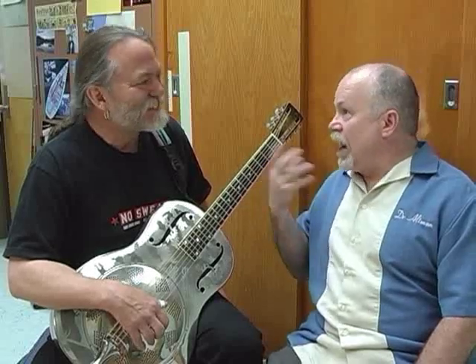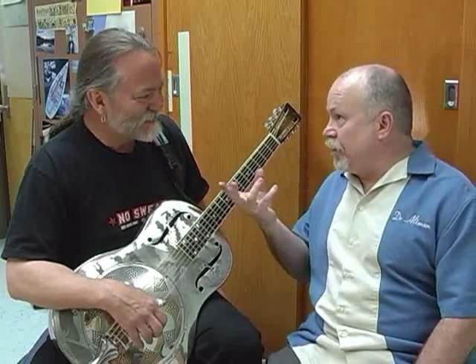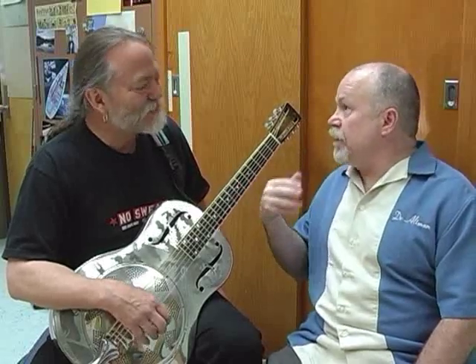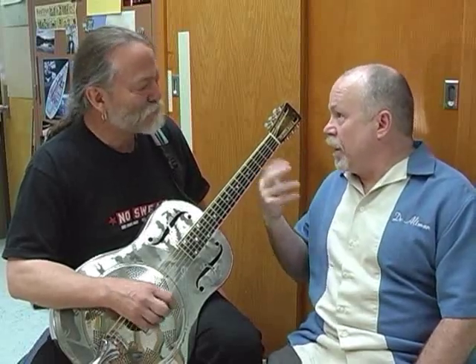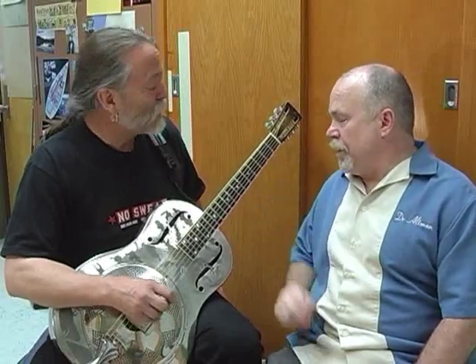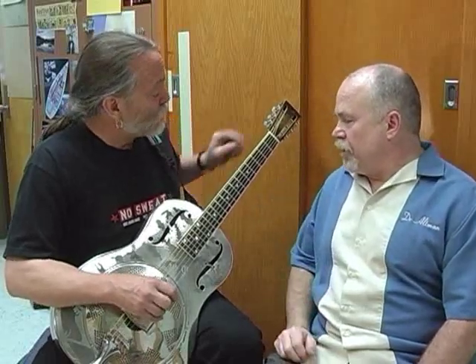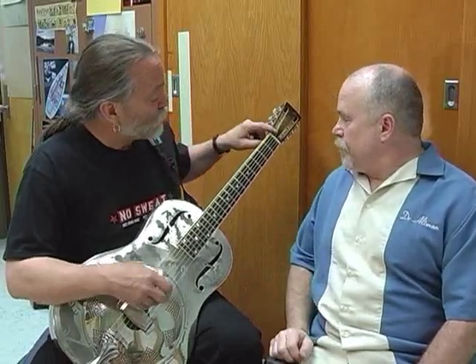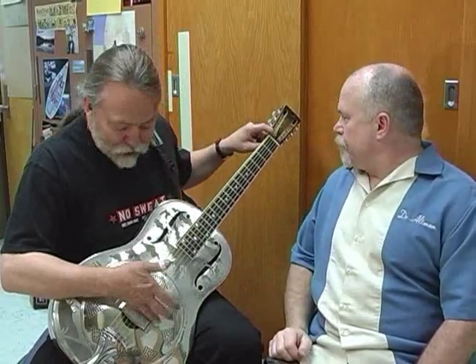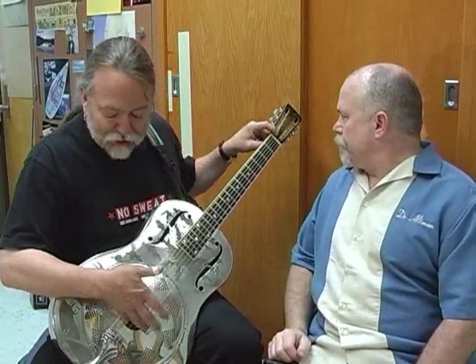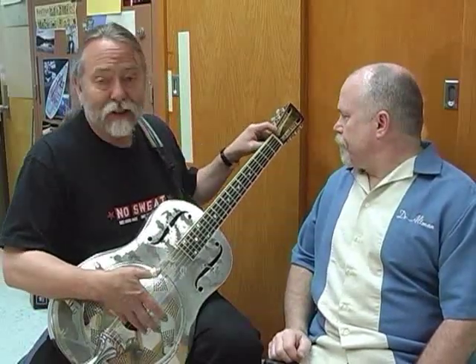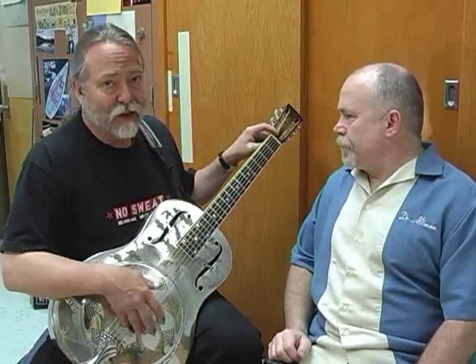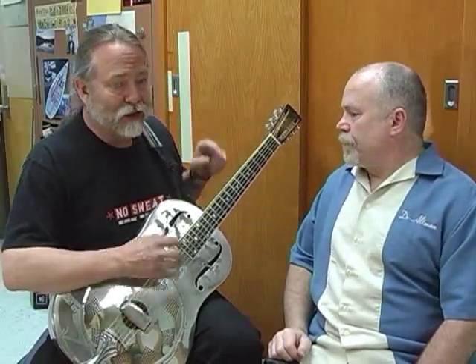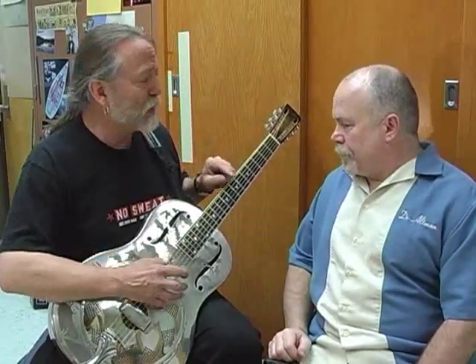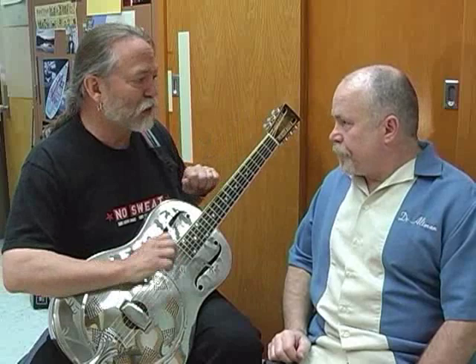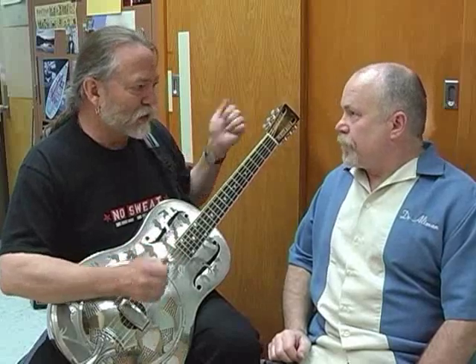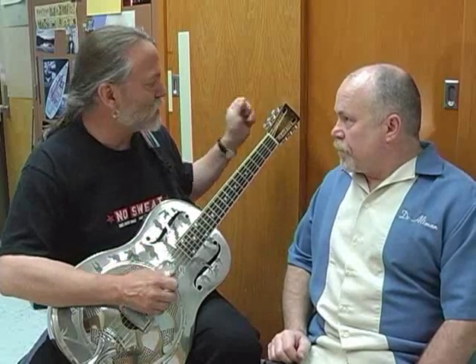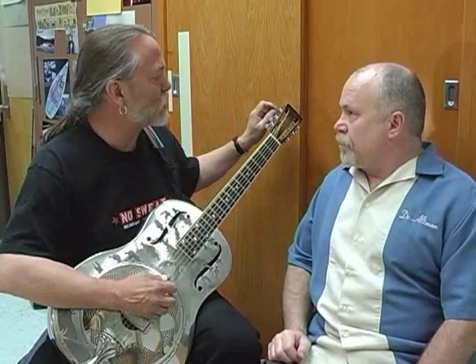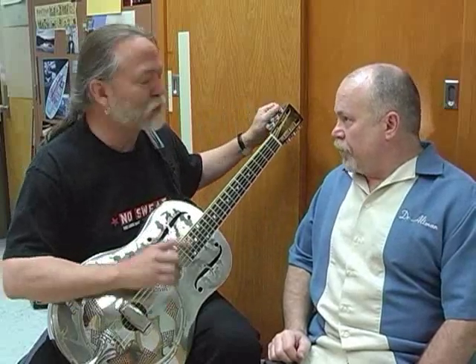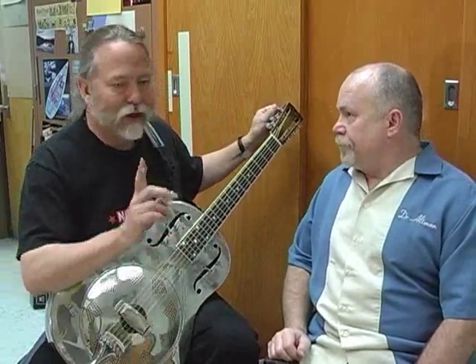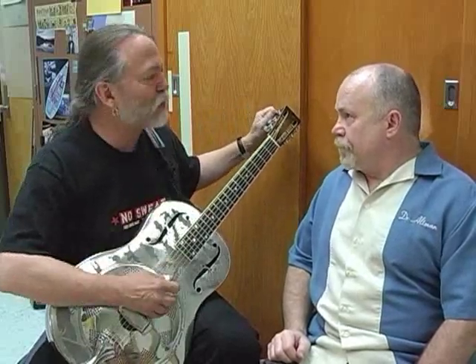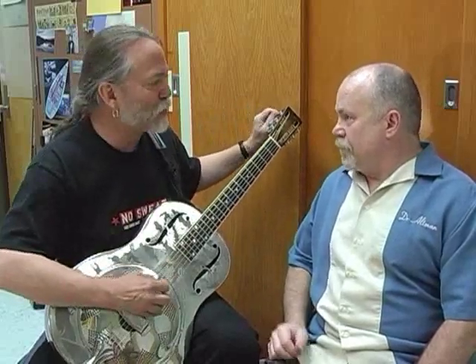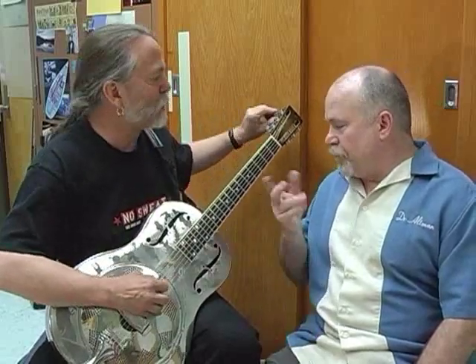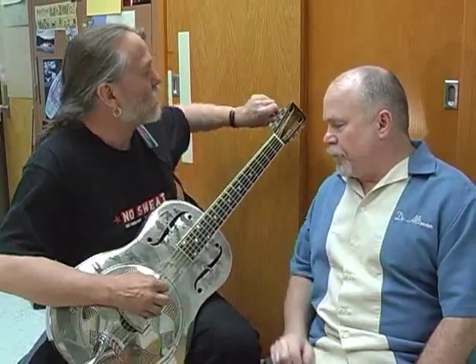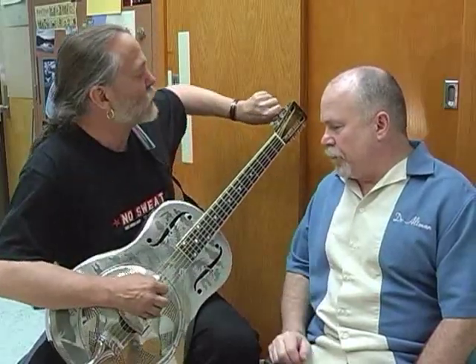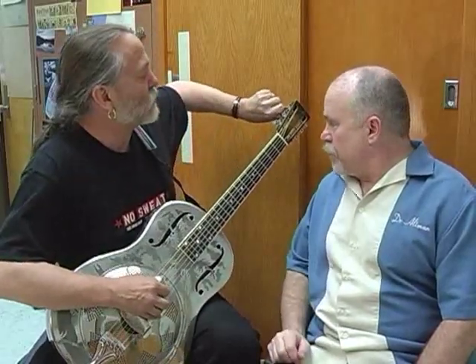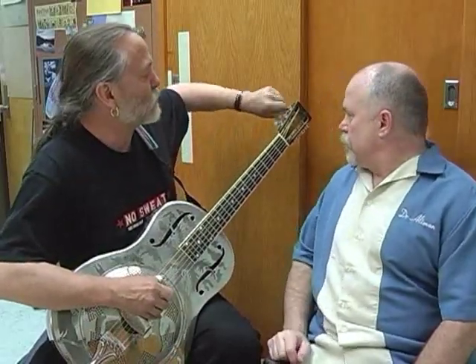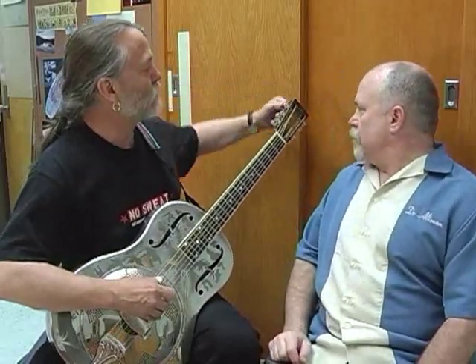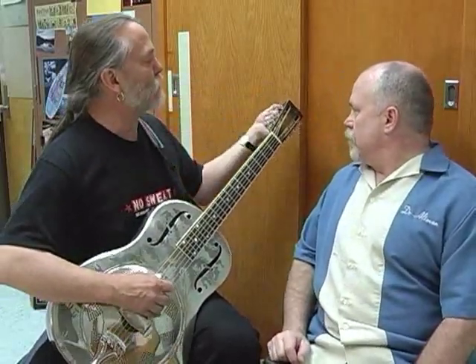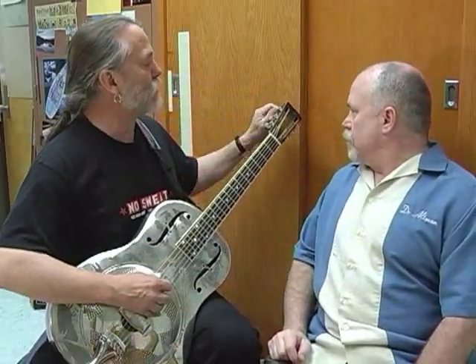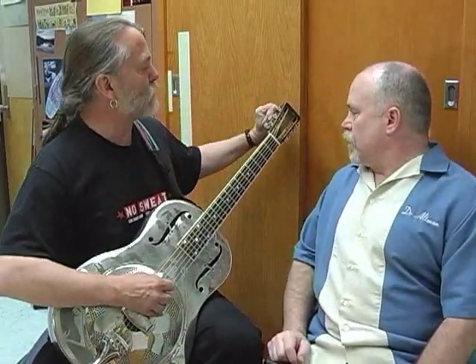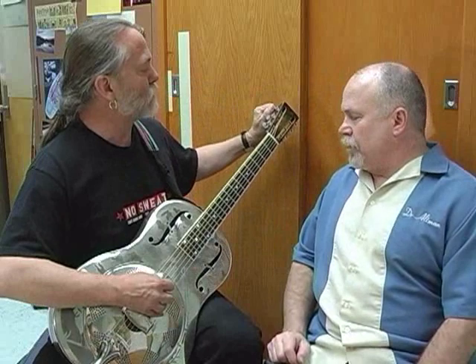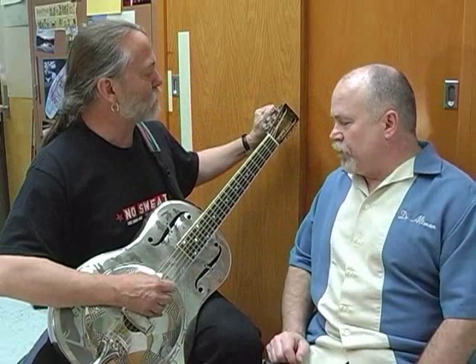I'm going to tune up. We haven't changed the string length and we haven't changed the mass. All we've done is change the tension. That's right. We've got one variable — there's the variable, and here's the other one. And you can change it.